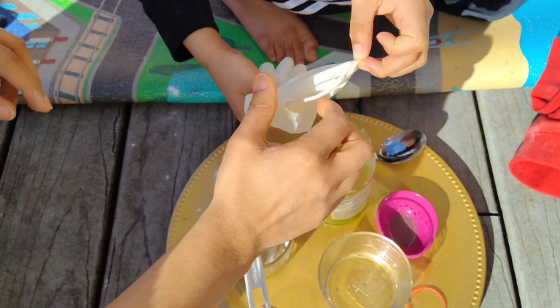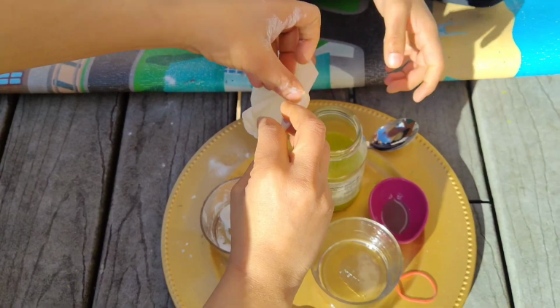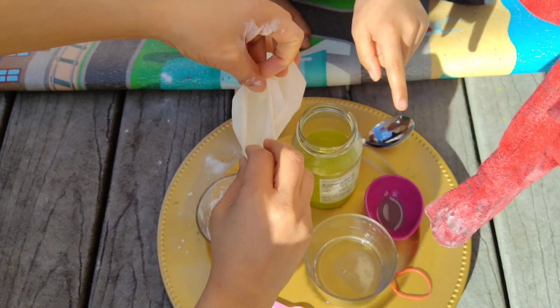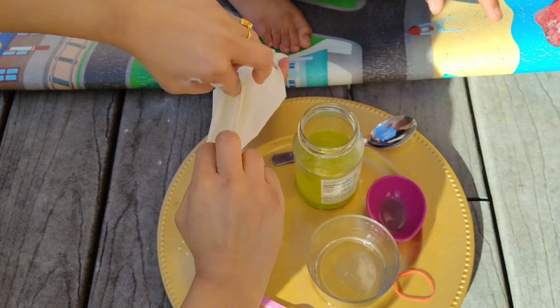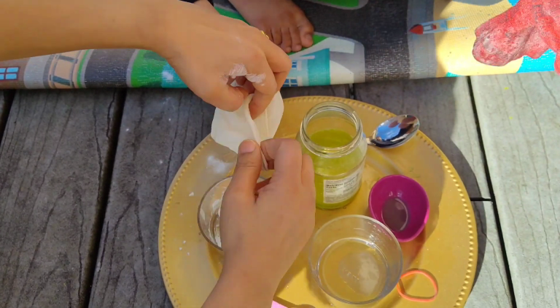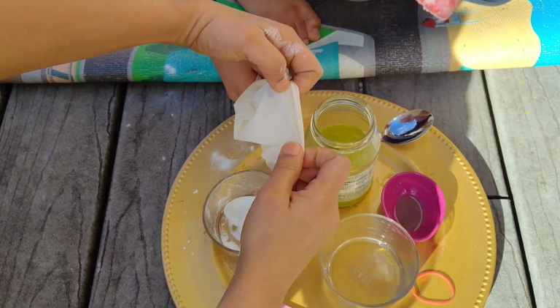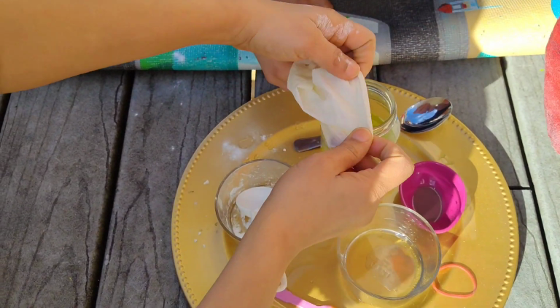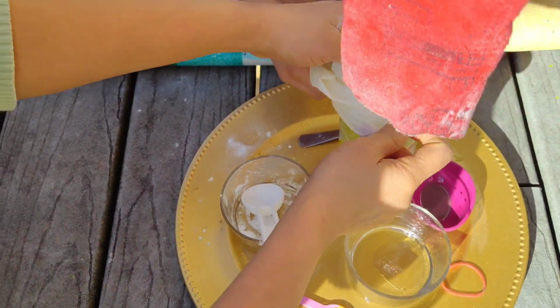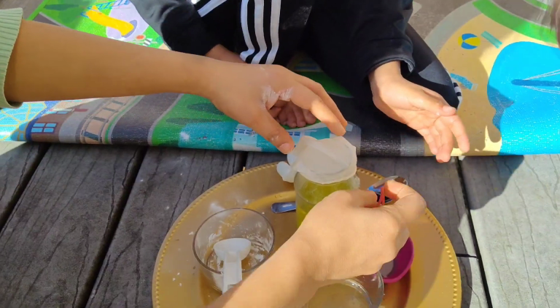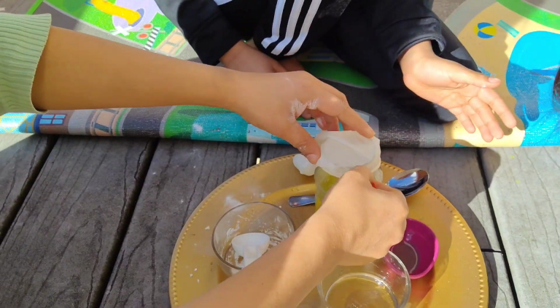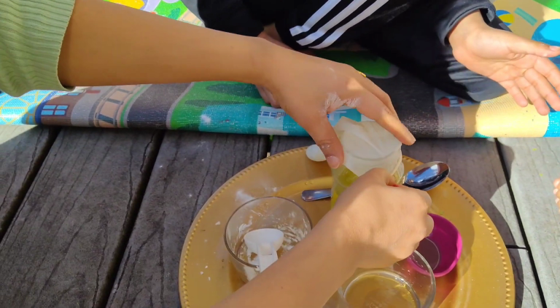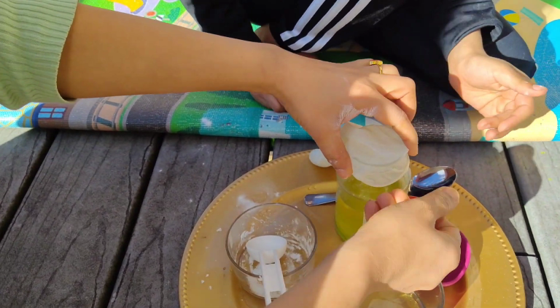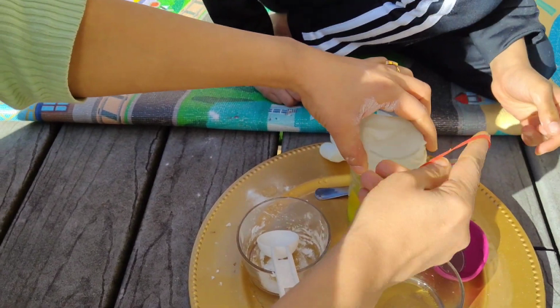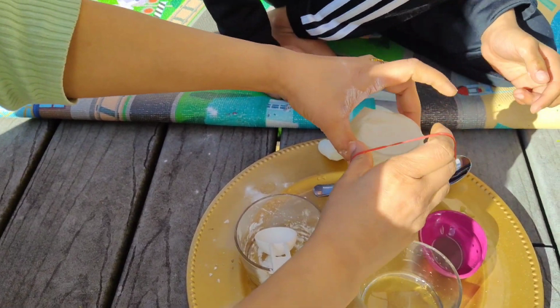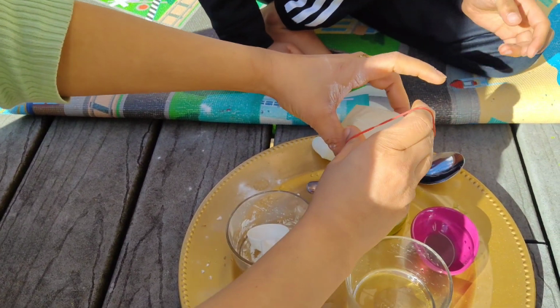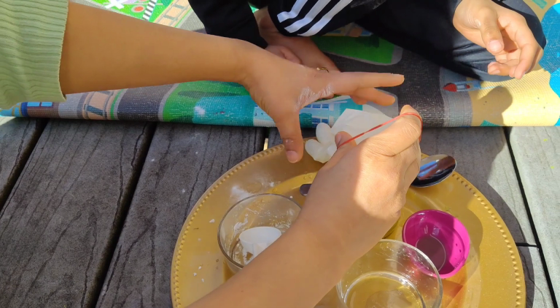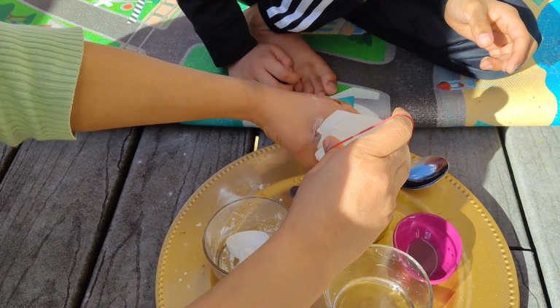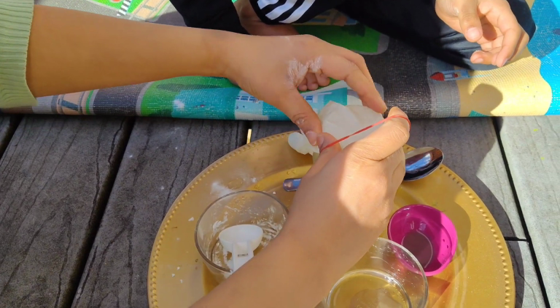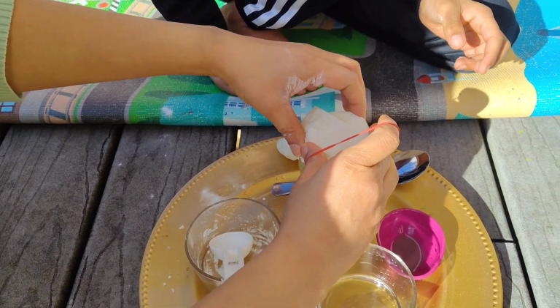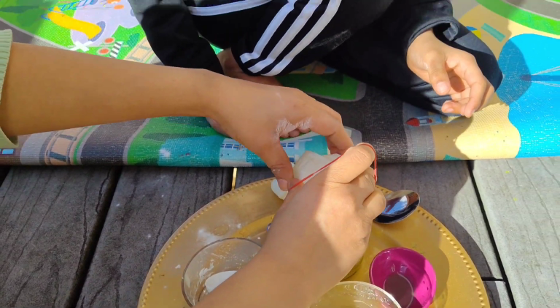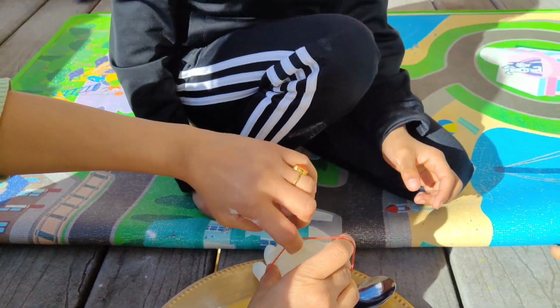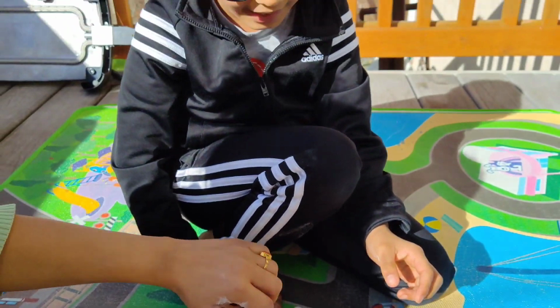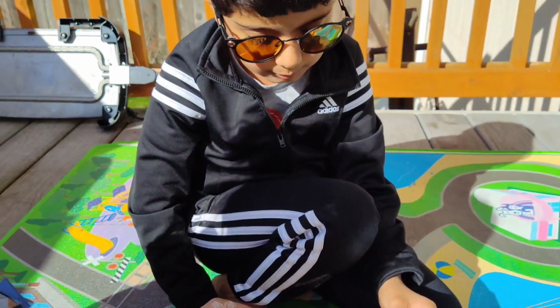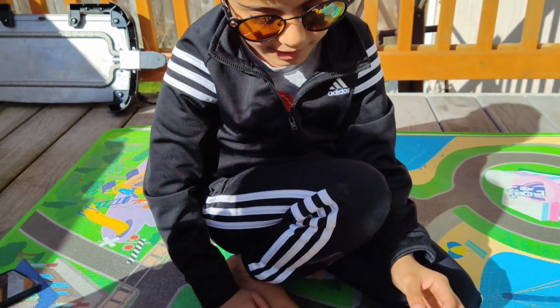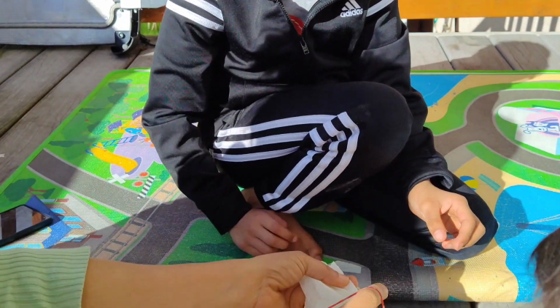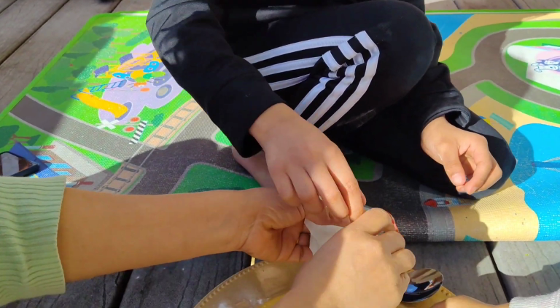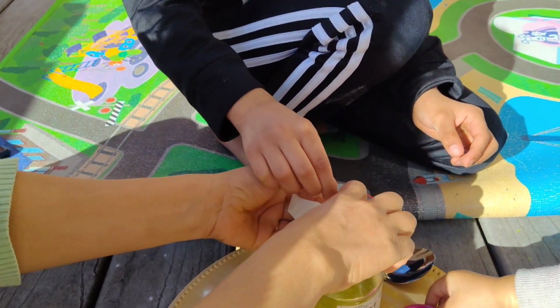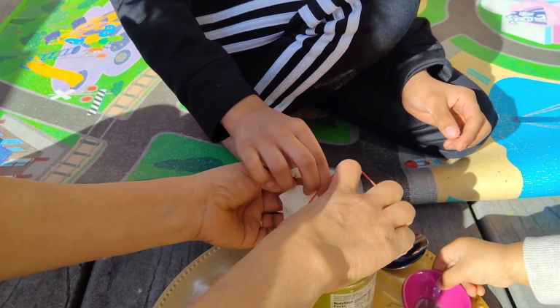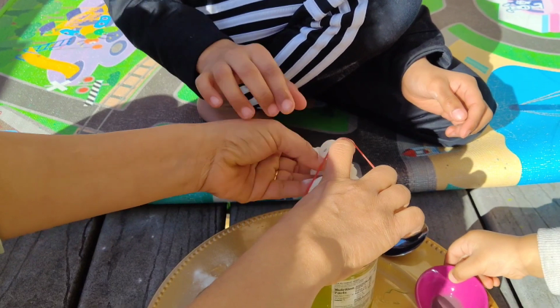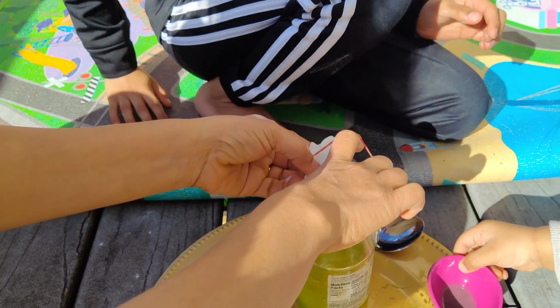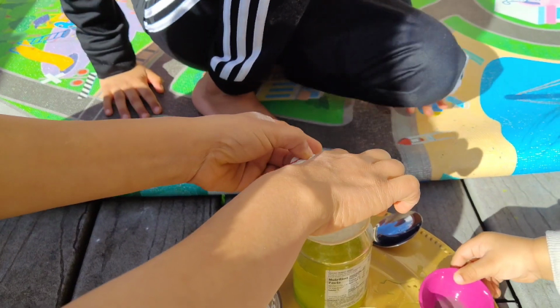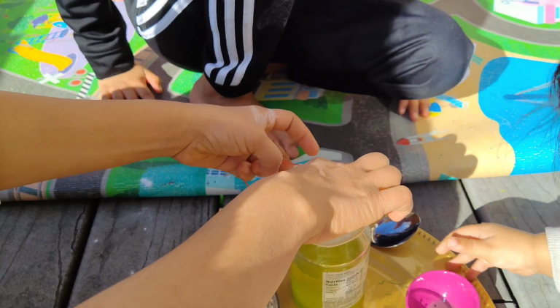Put it onto the jar and tie it. And for extra secureness, add a rubber band, just like we are here.